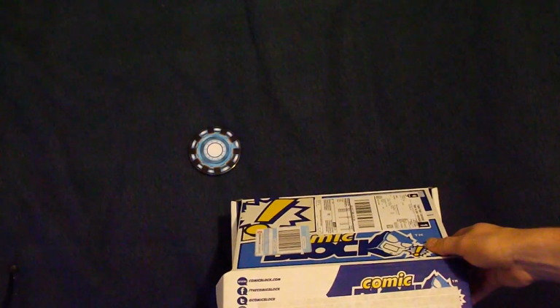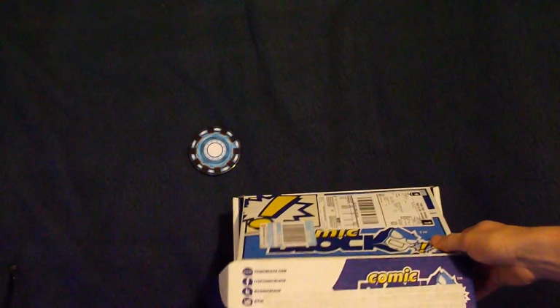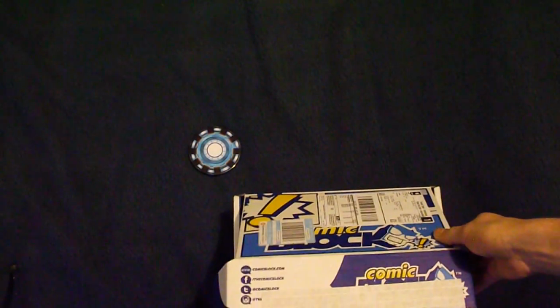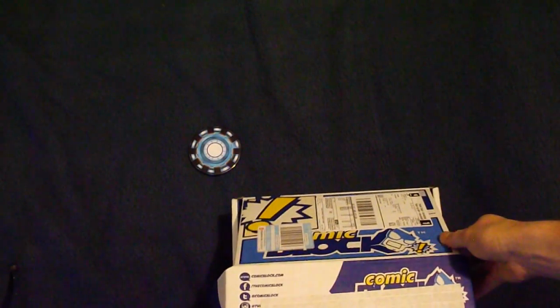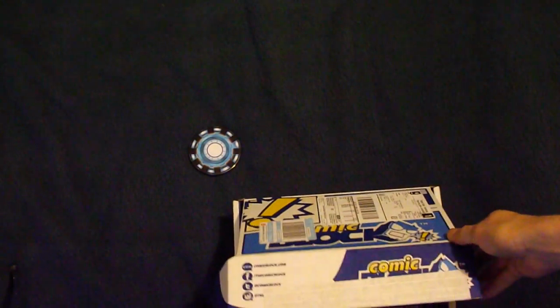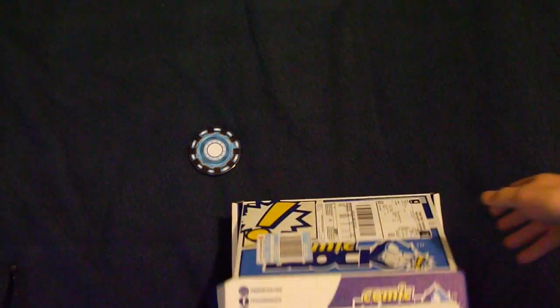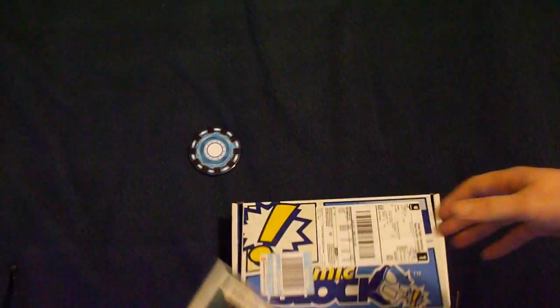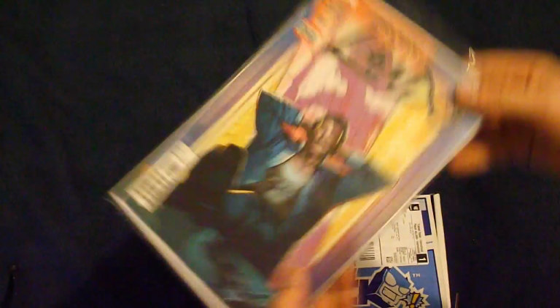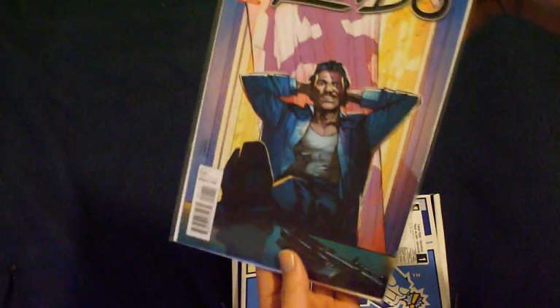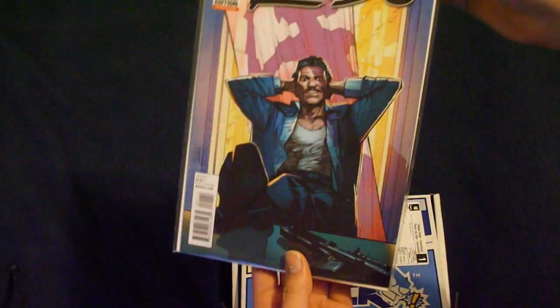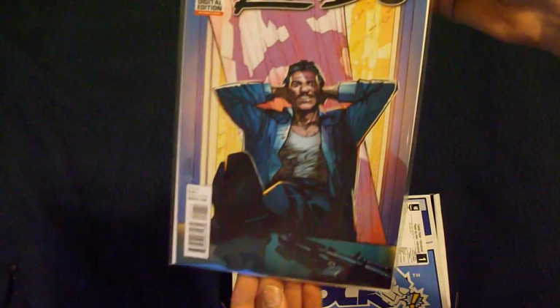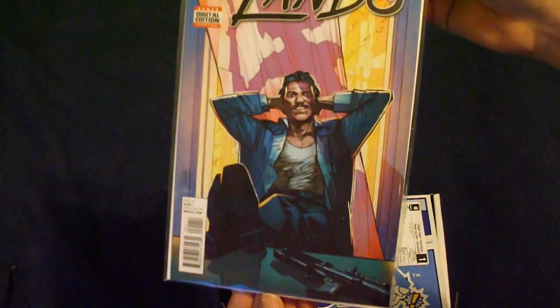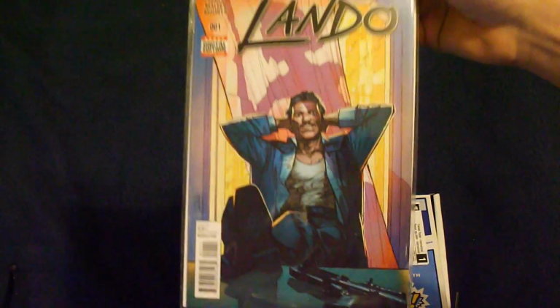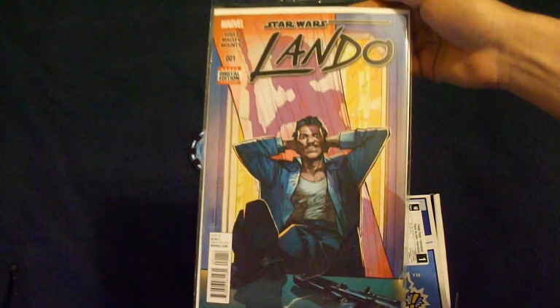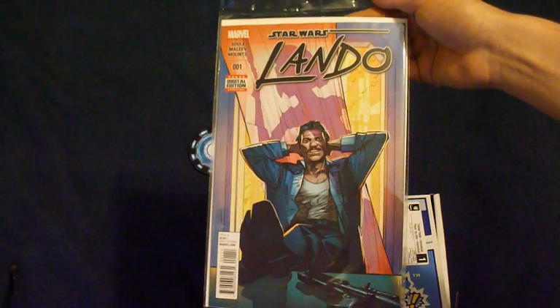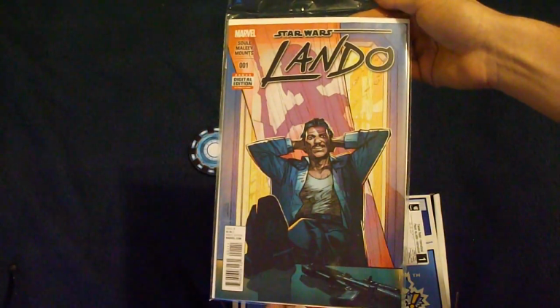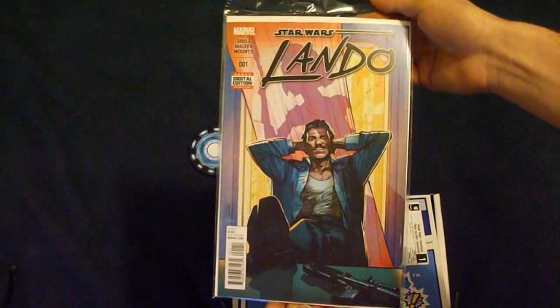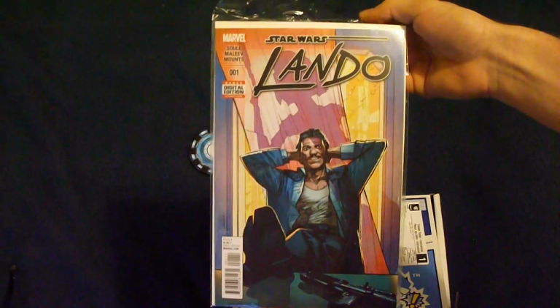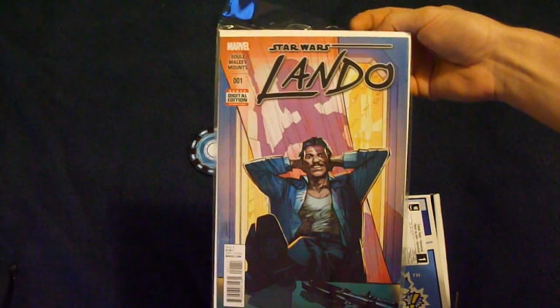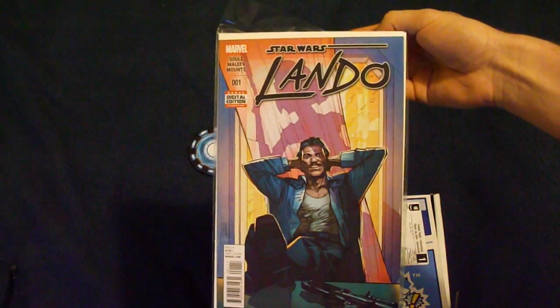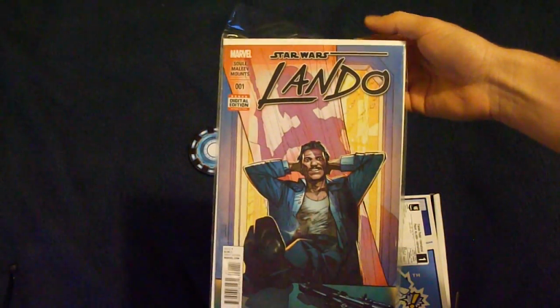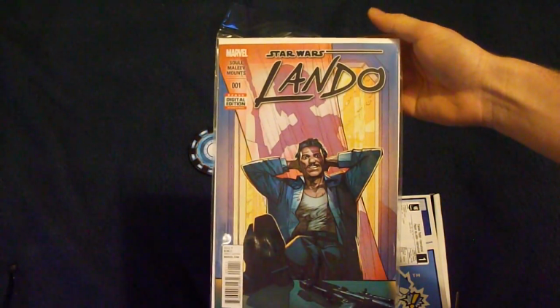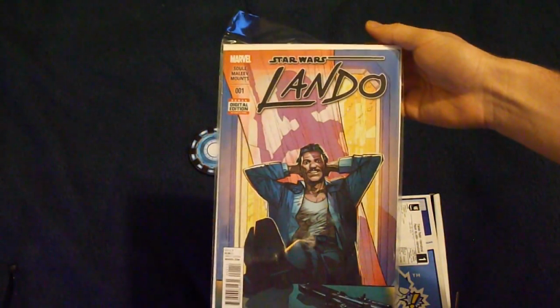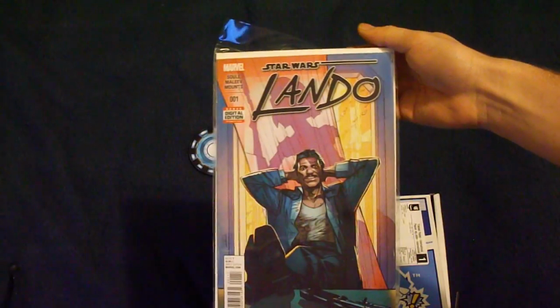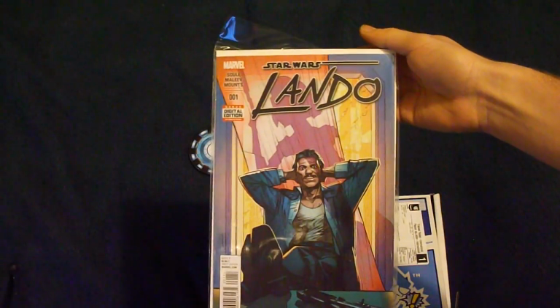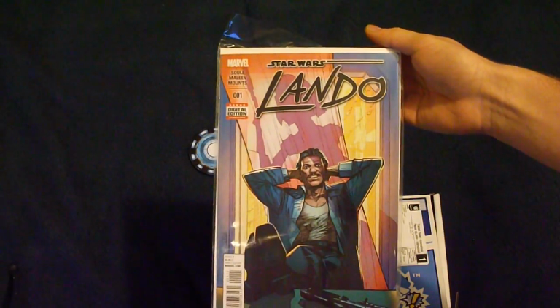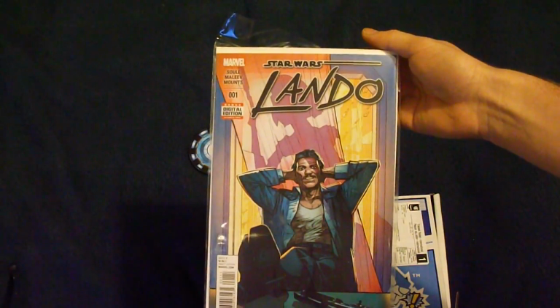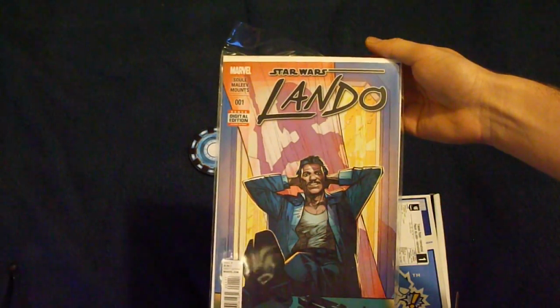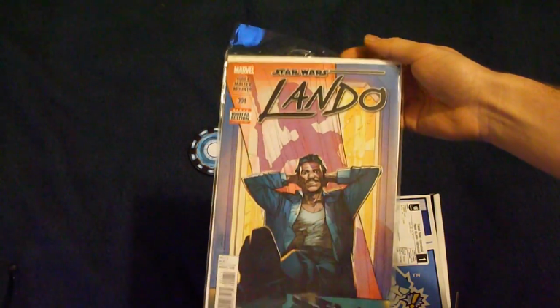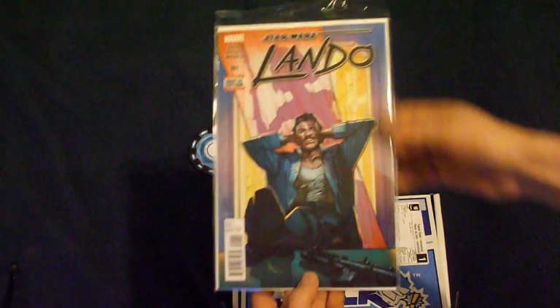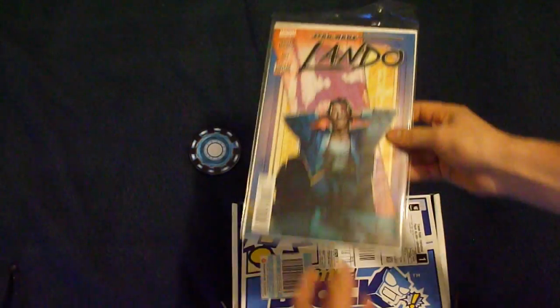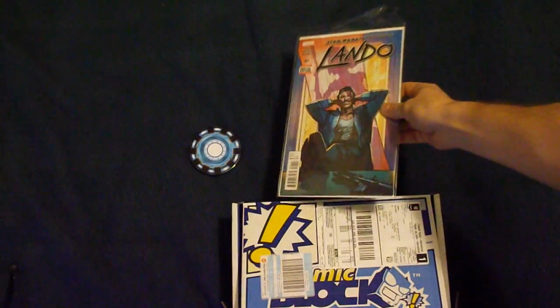The first comic on top is Star Wars Lando. So that's the first comic.